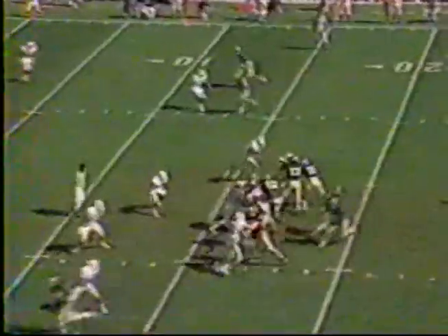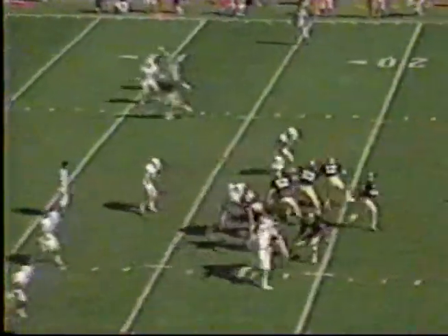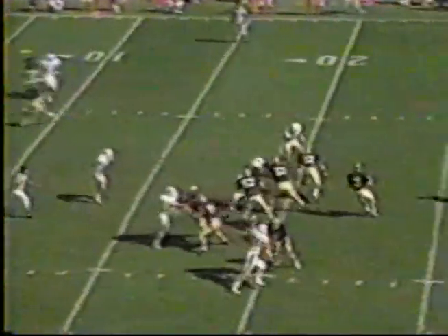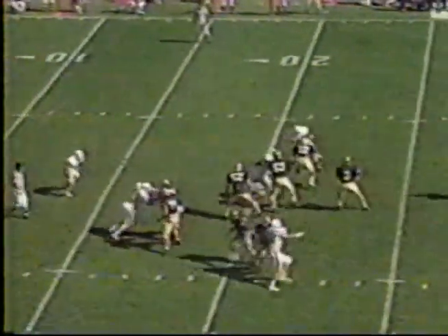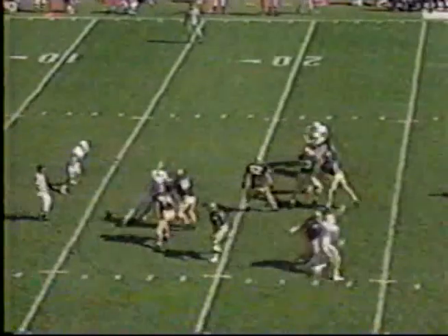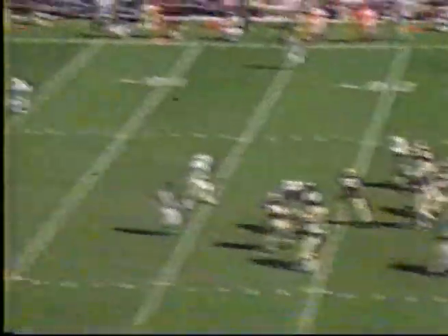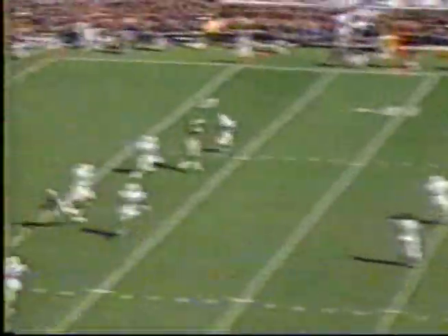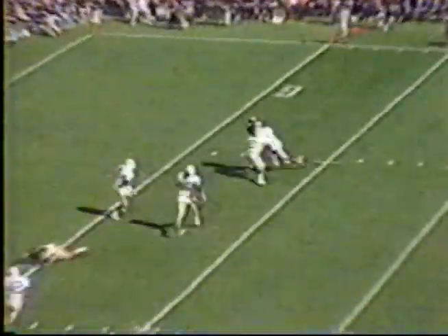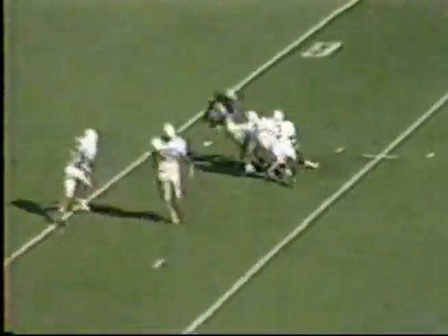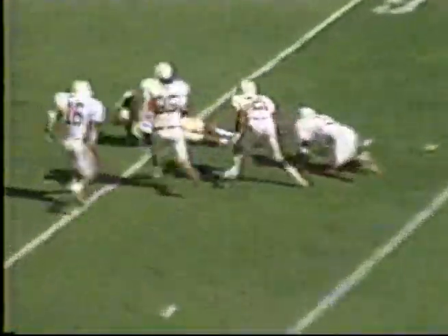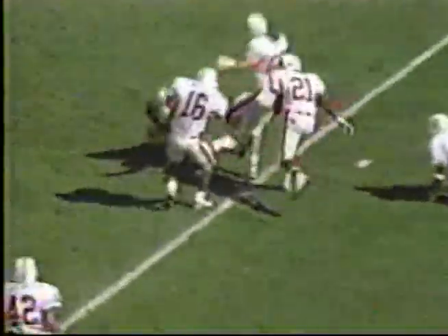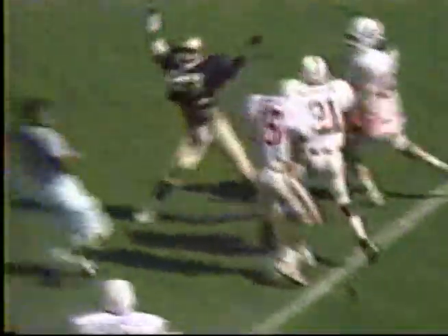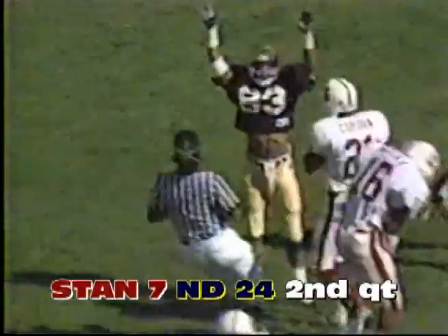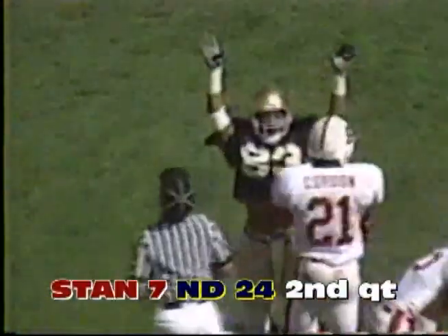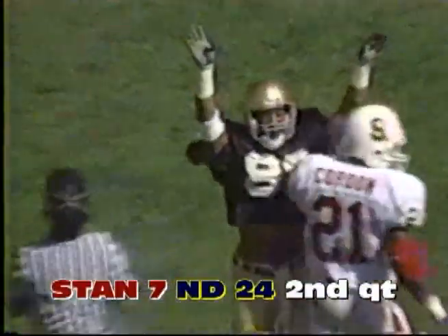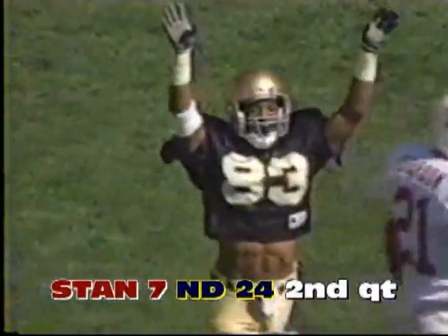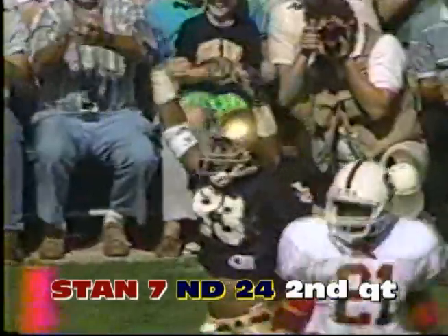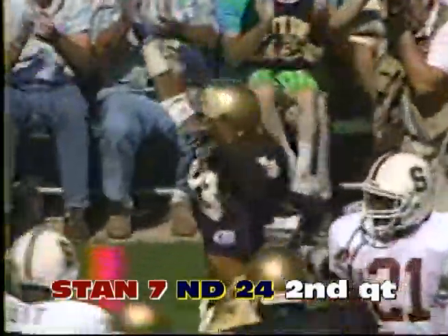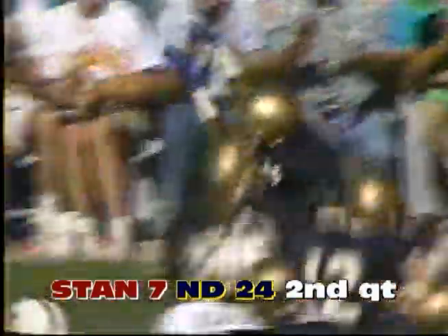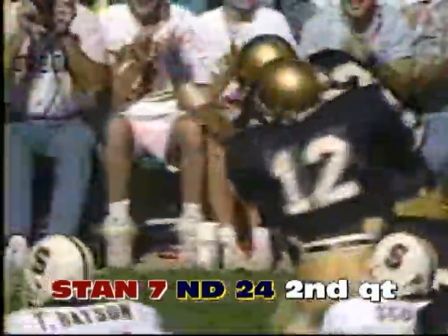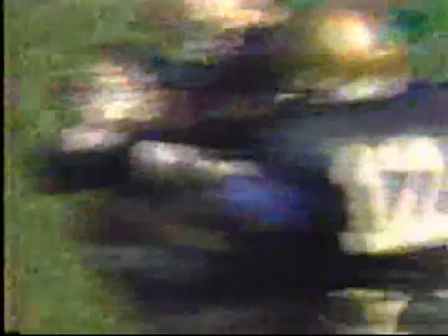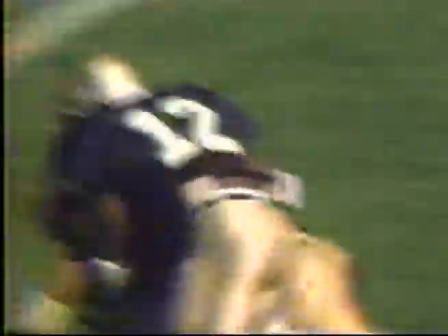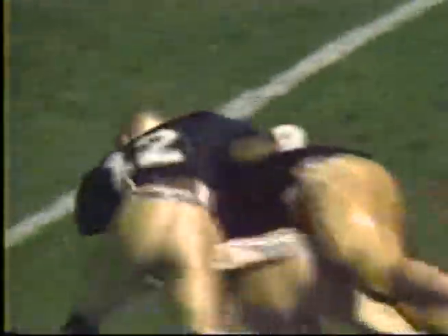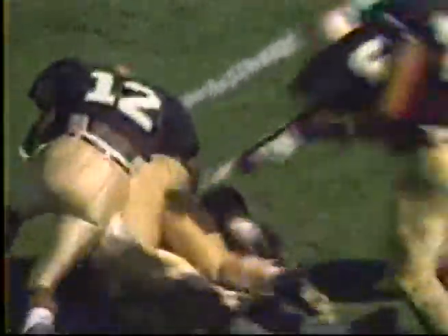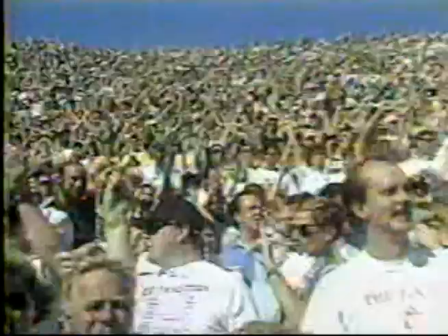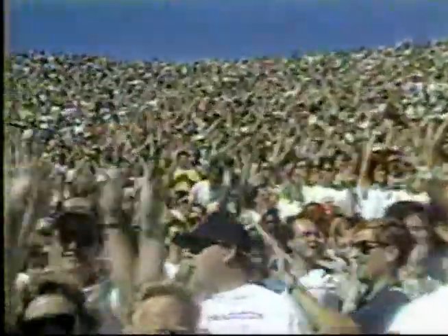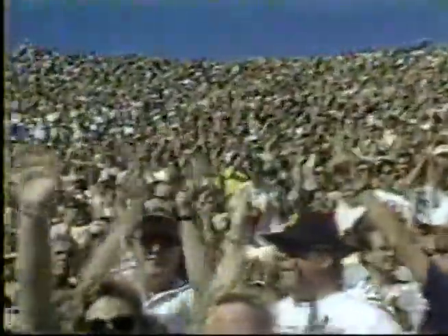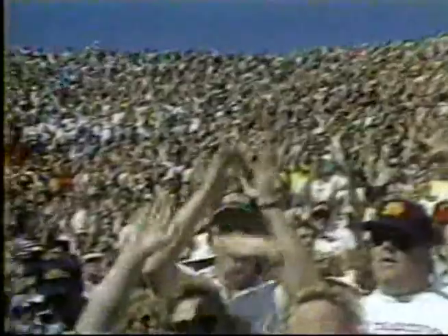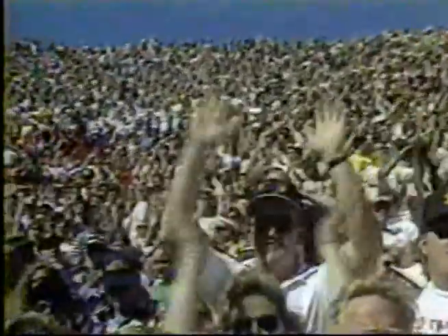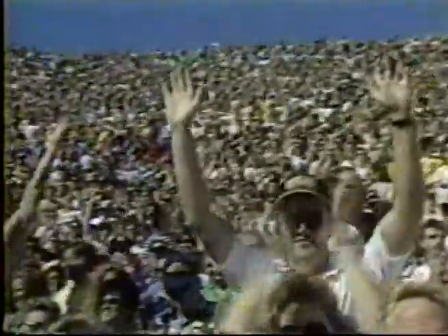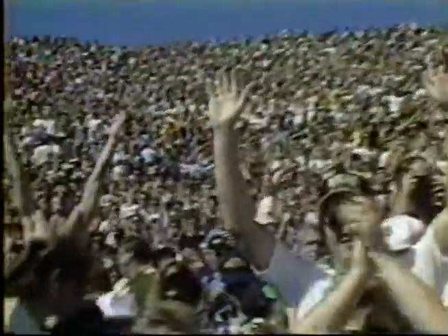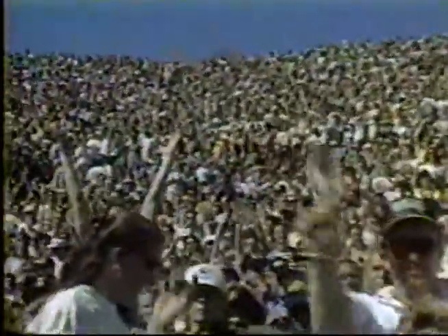Six and a half to go in the first half. Higher to the end zone, and that is caught — what a great catch. Touchdown Notre Dame. That's Tony Smith again, his second score. What a catch, right on his fingertips.